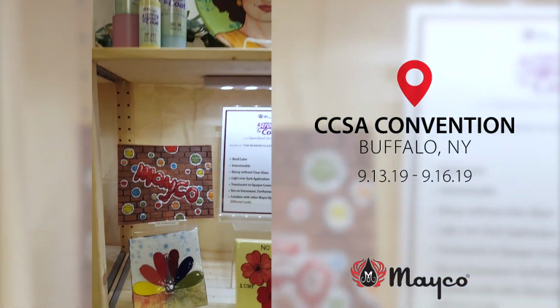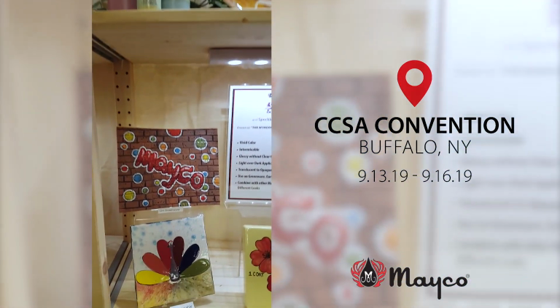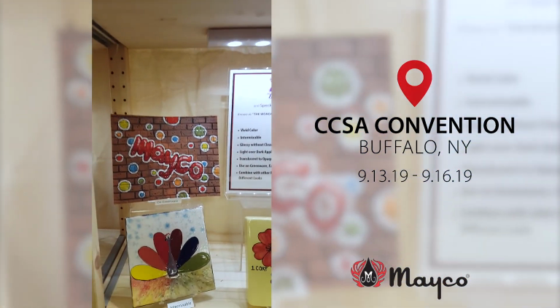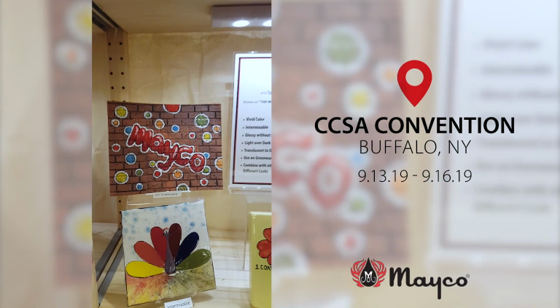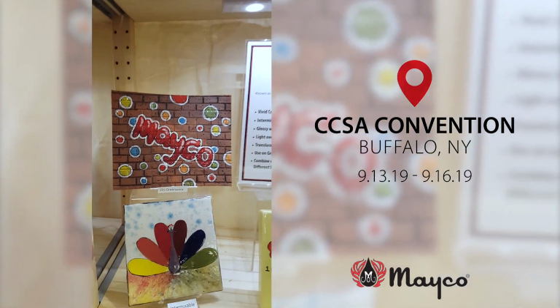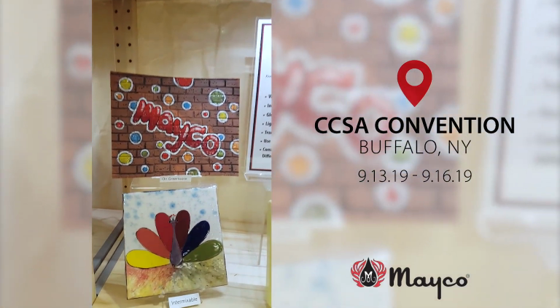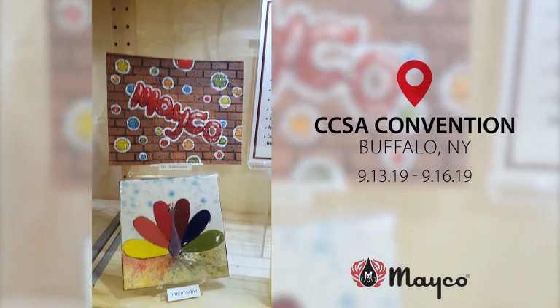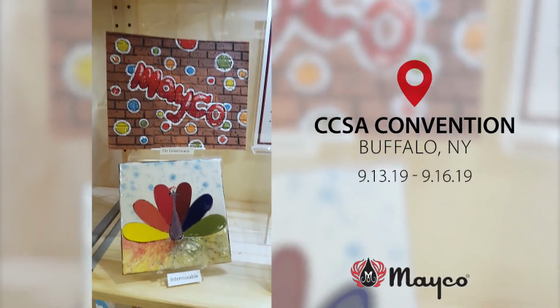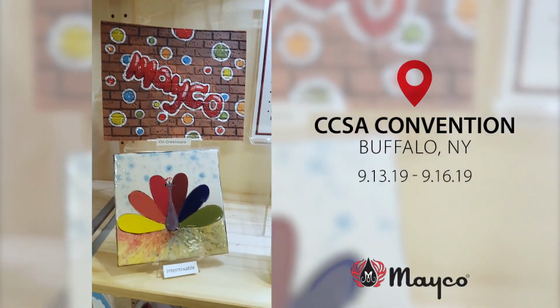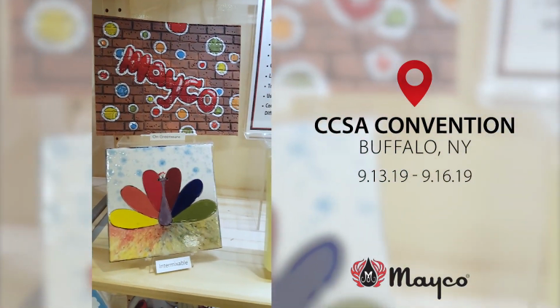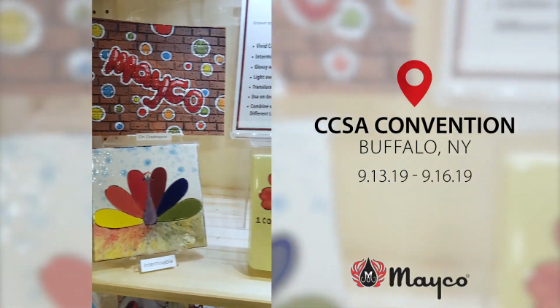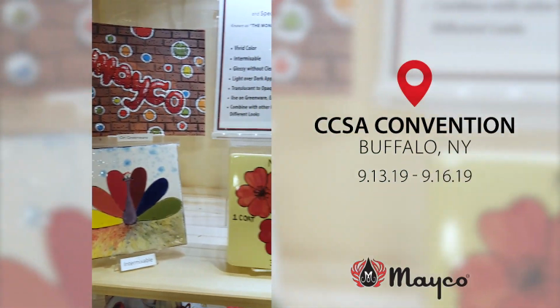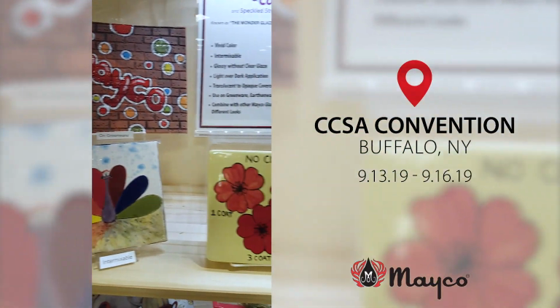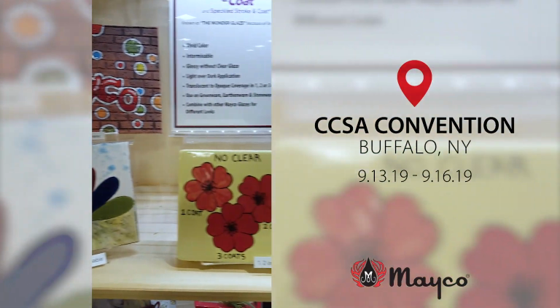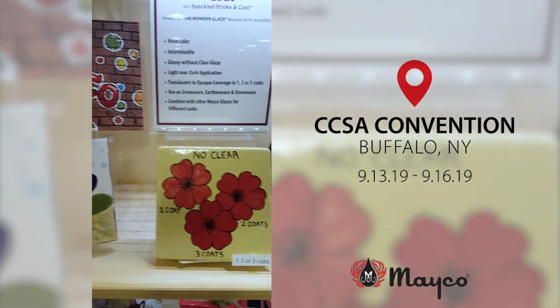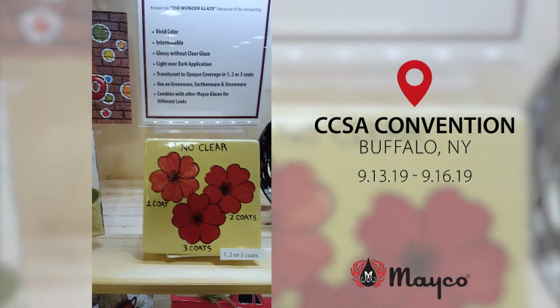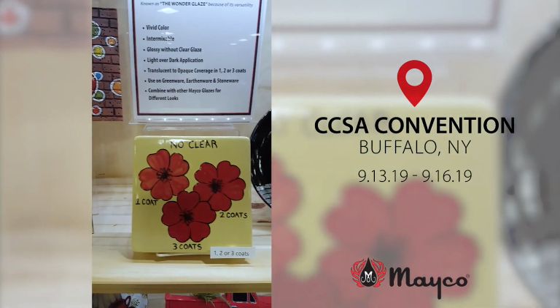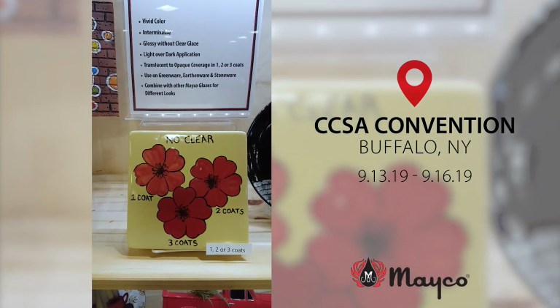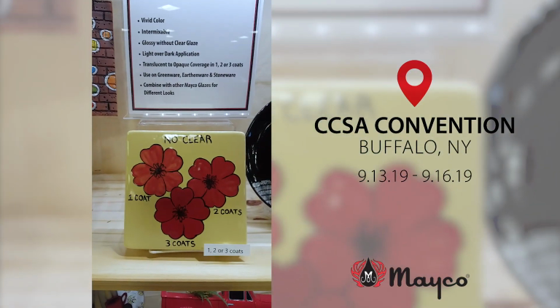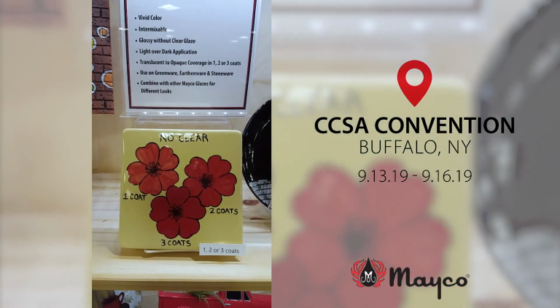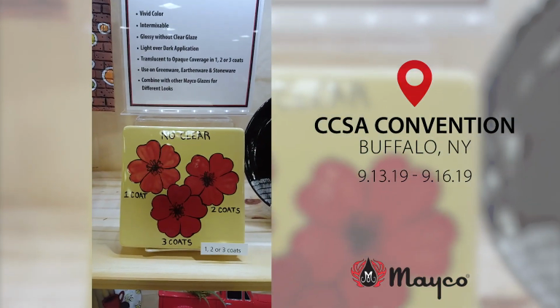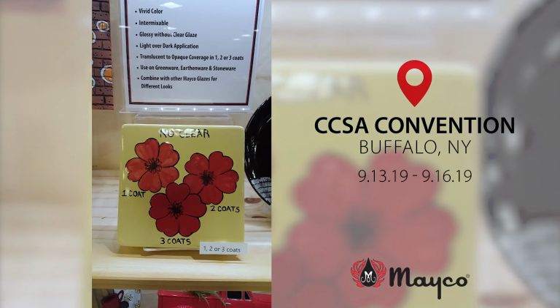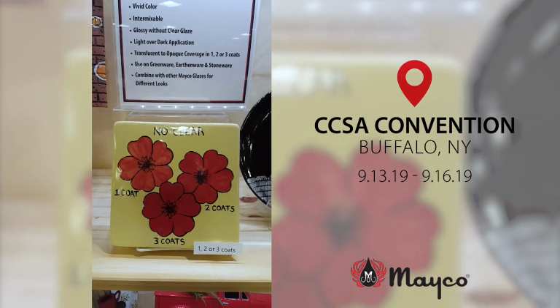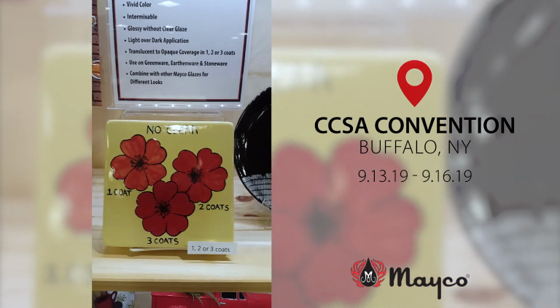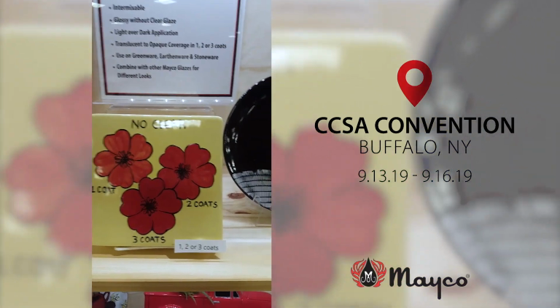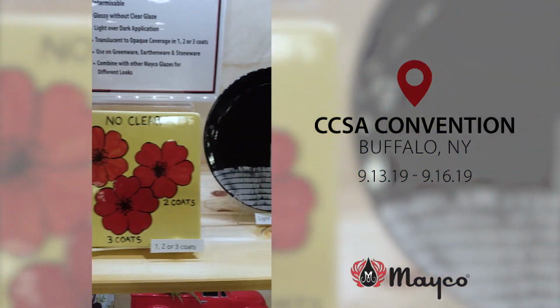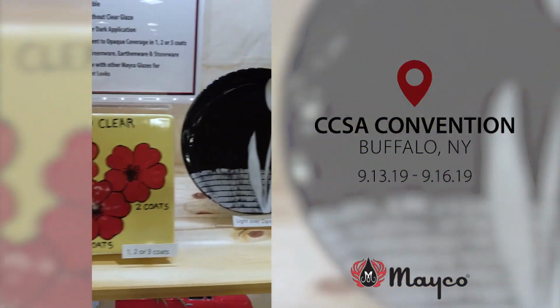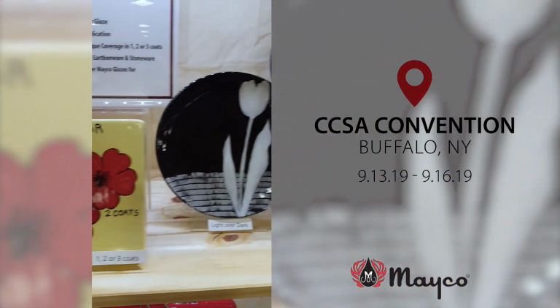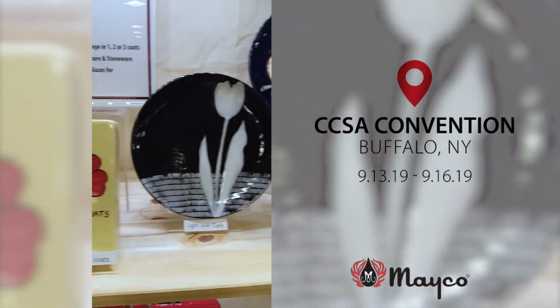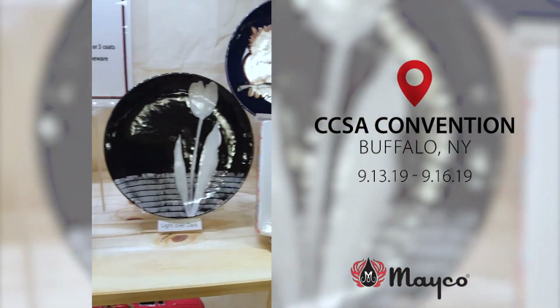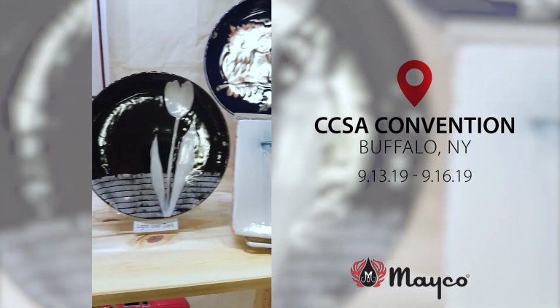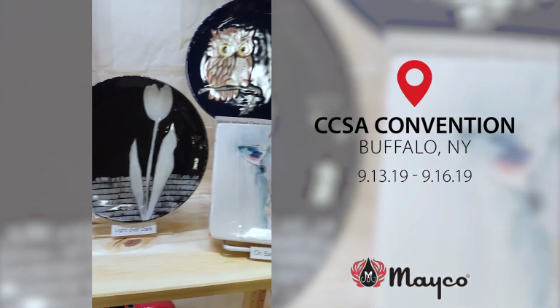They can be used on greenware. Mix the colors together — one, two, or three coats. It's truly opaque with three coats. Not everybody can say that about their glazes.